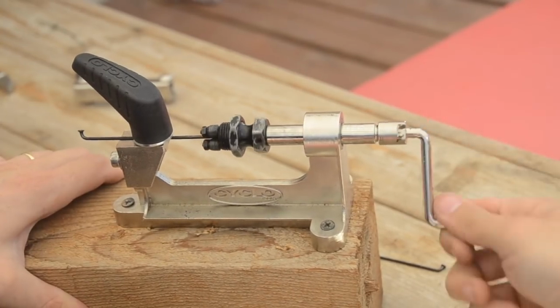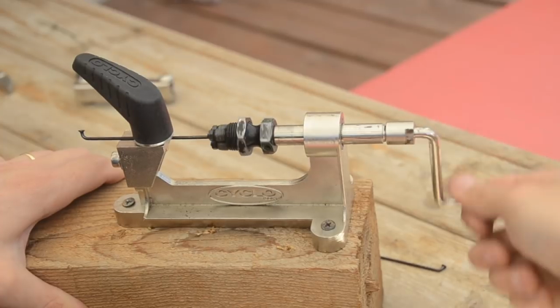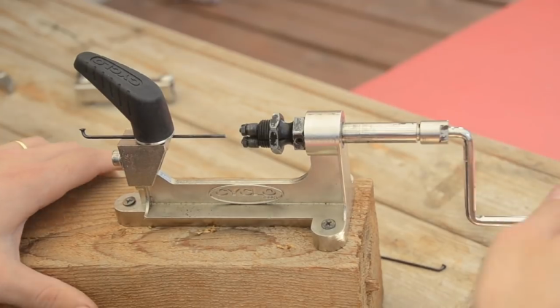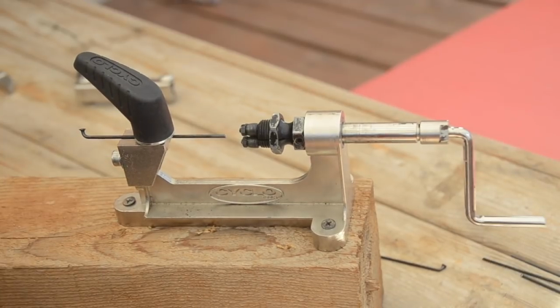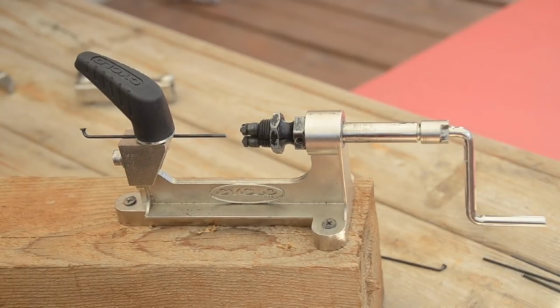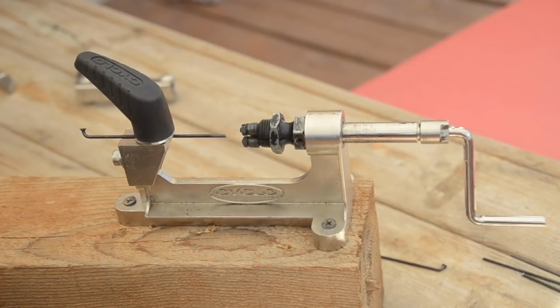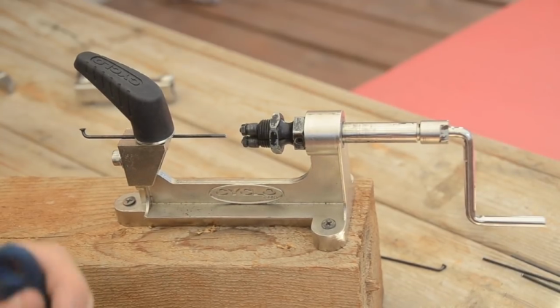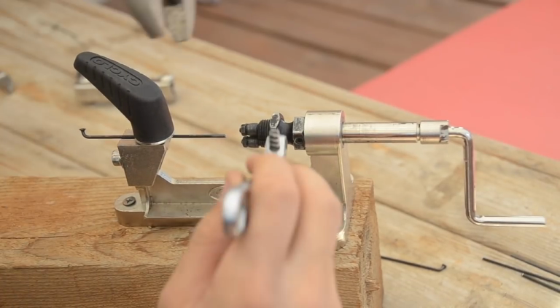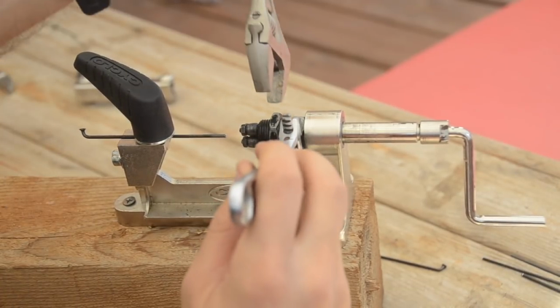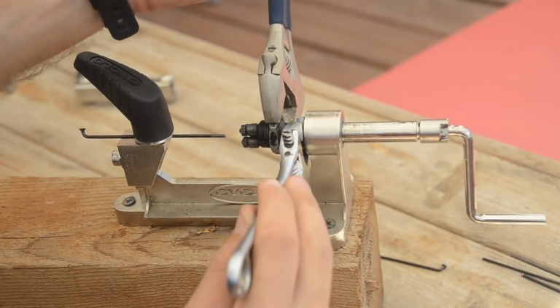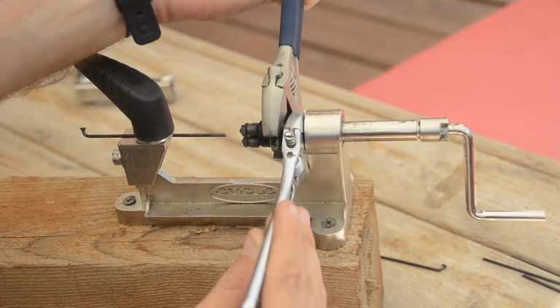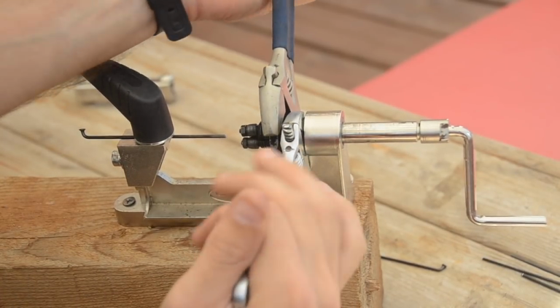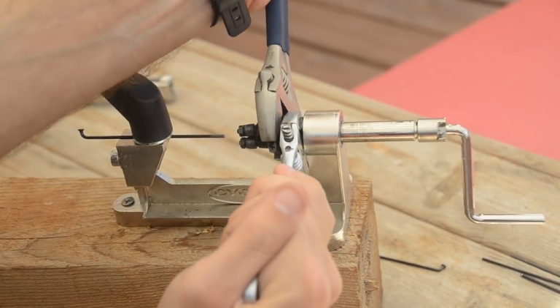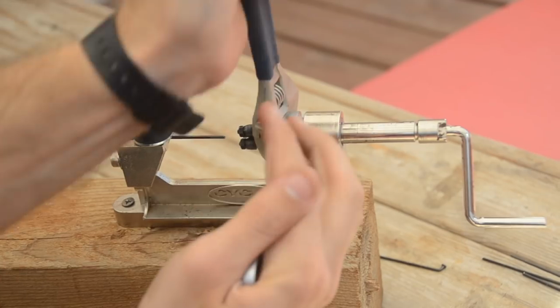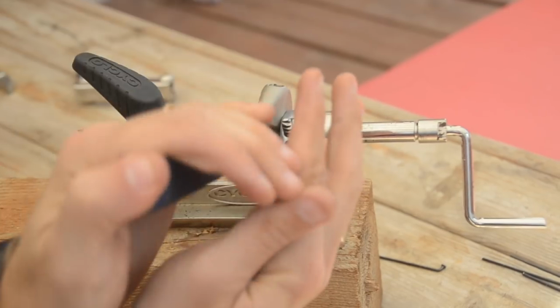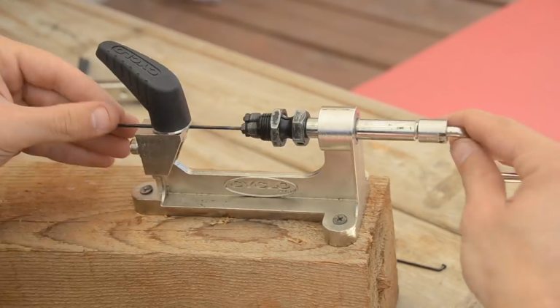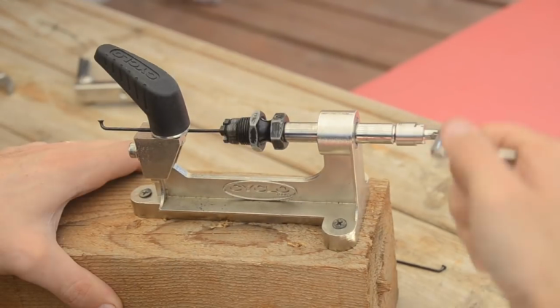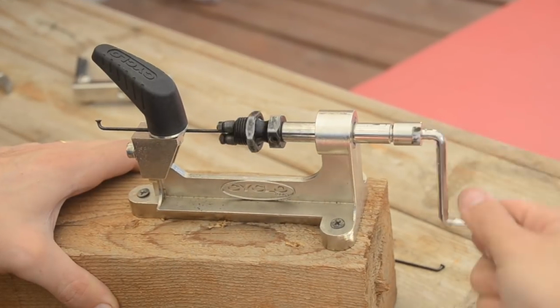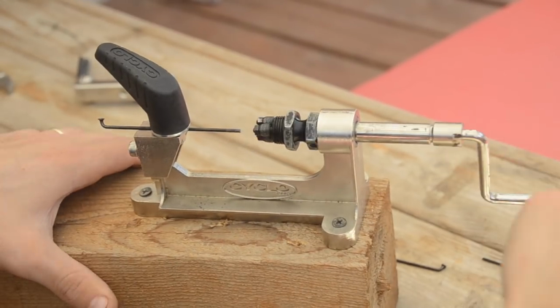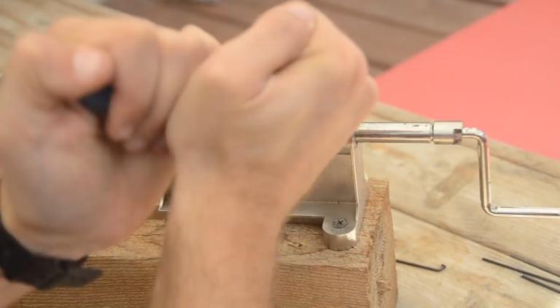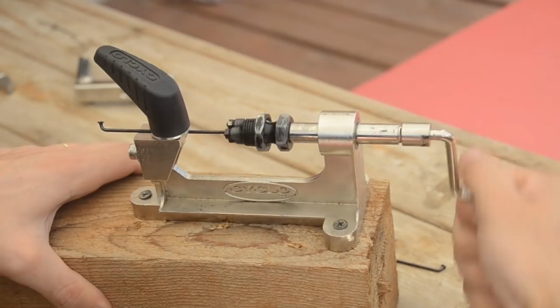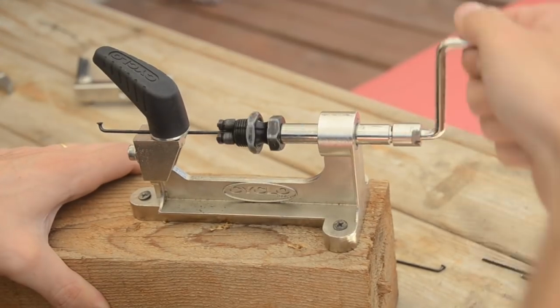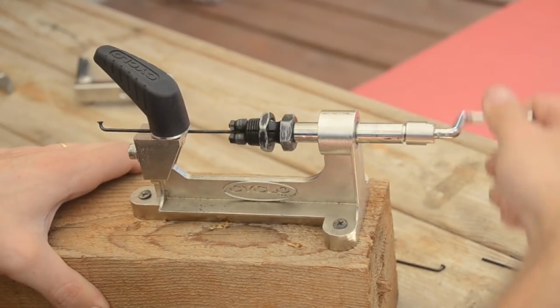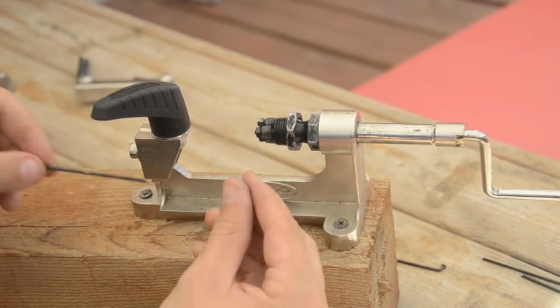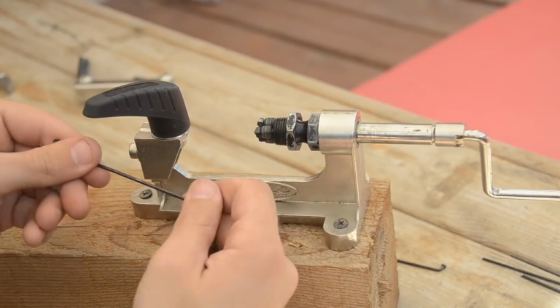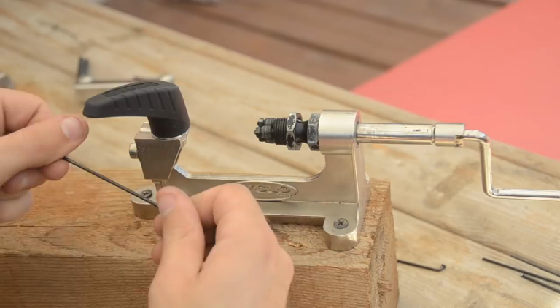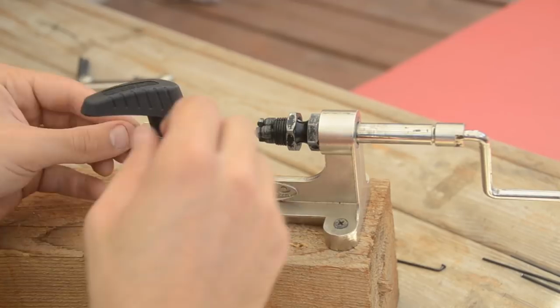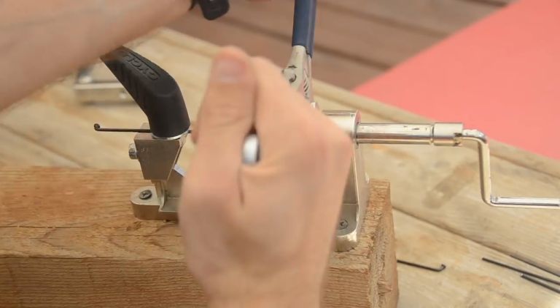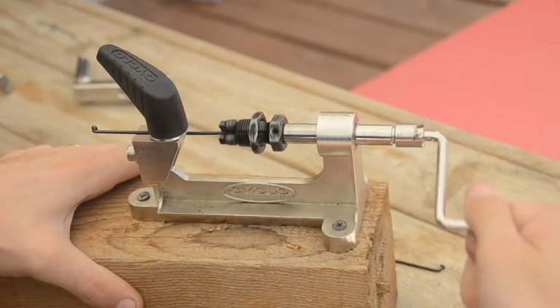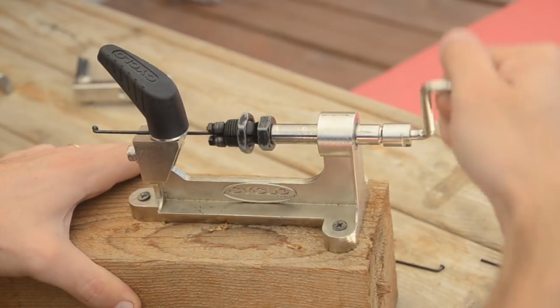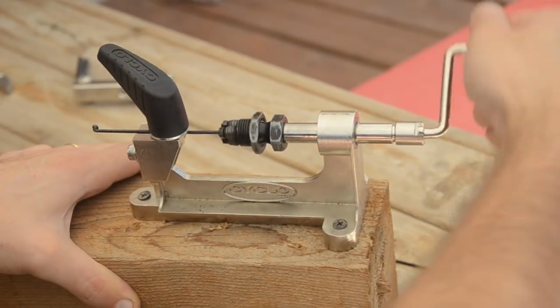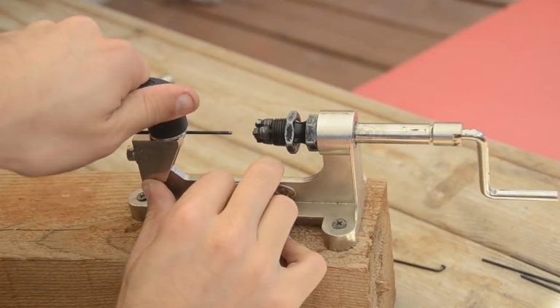Note that this method is actually rolling the threads, not cutting them. No material is being removed — it's just being forced into the thread shape. This is a stronger way to do it than cutting the threads, which would create larger stress risers.